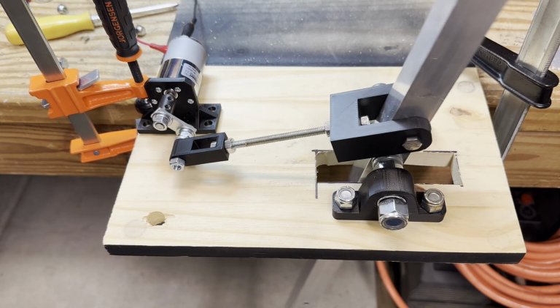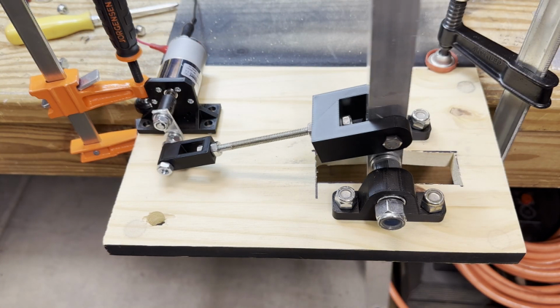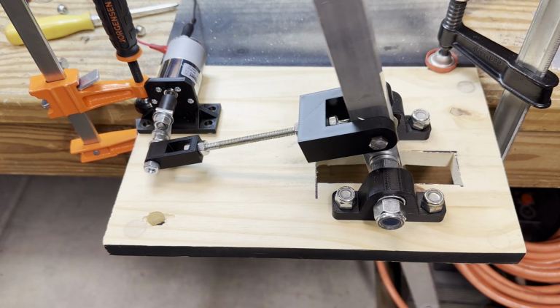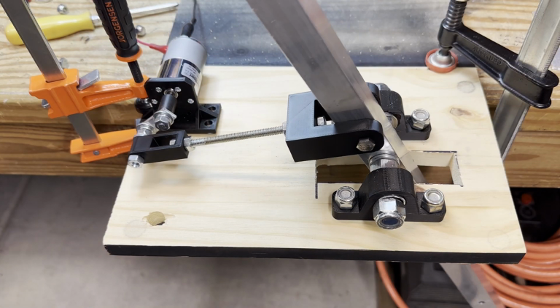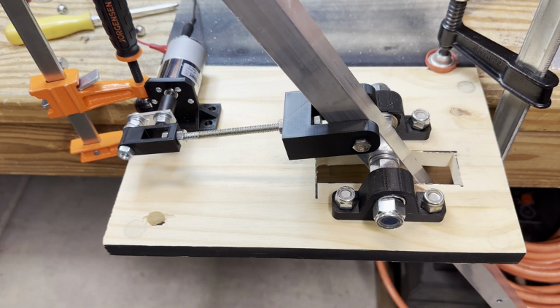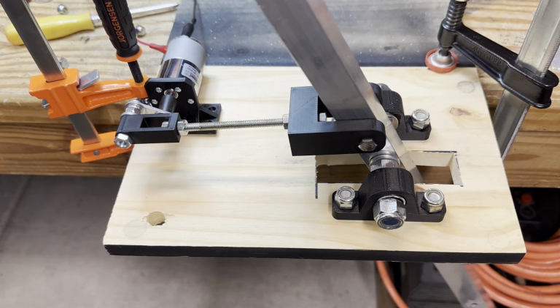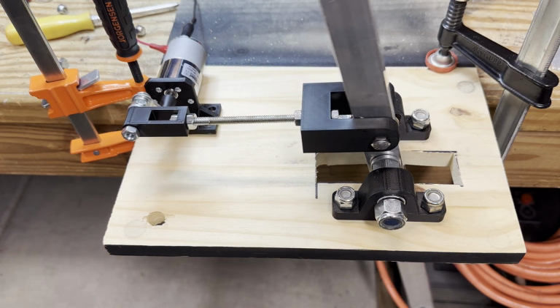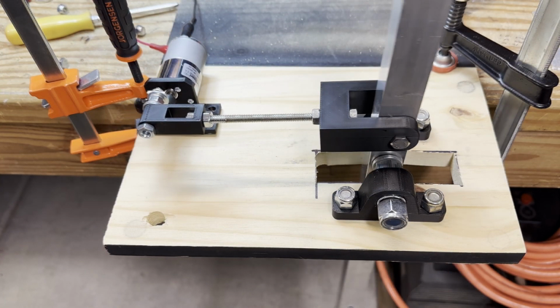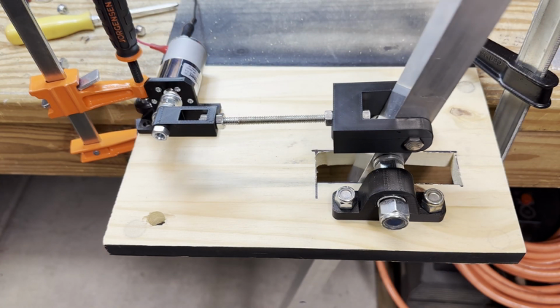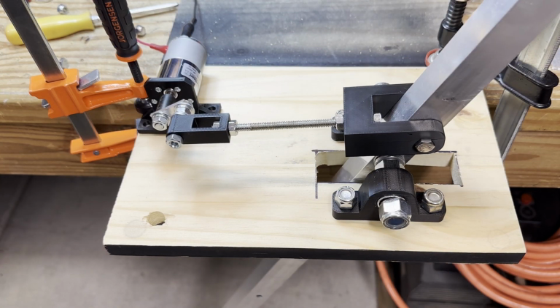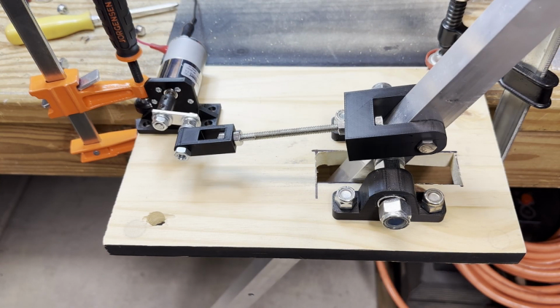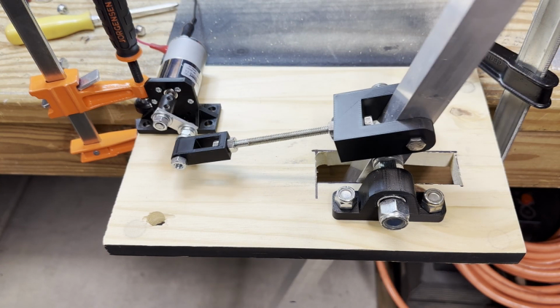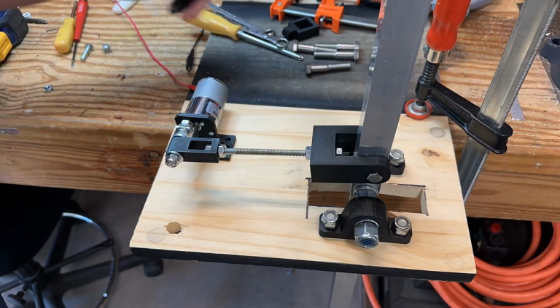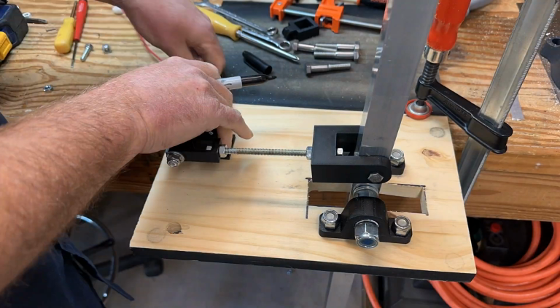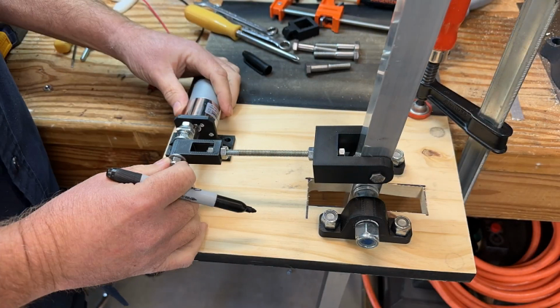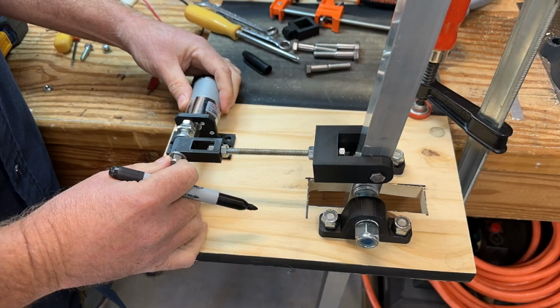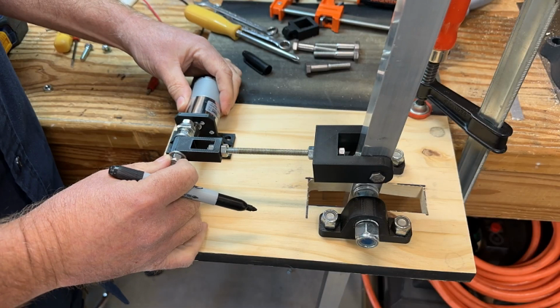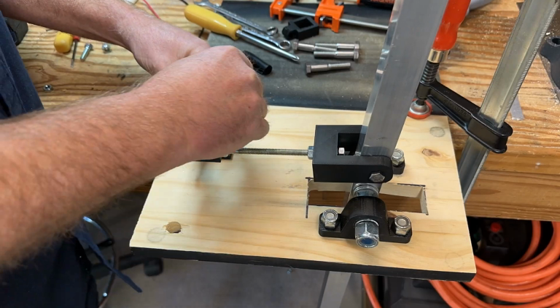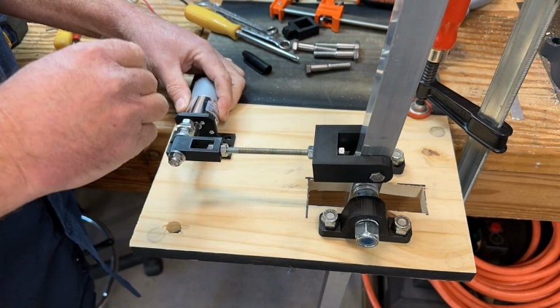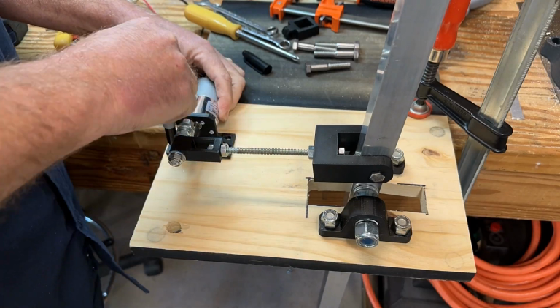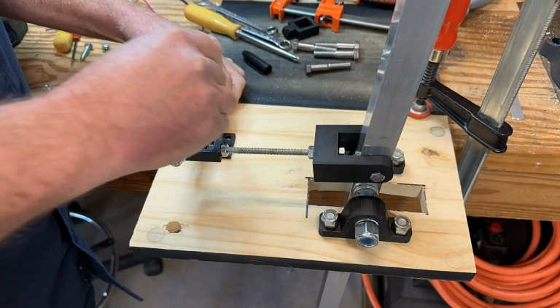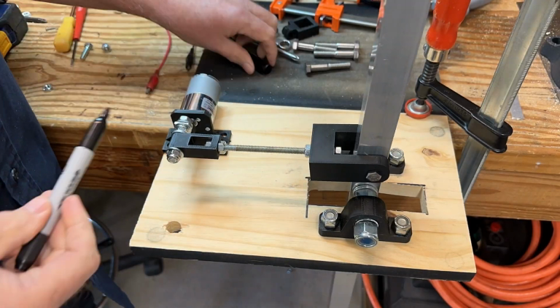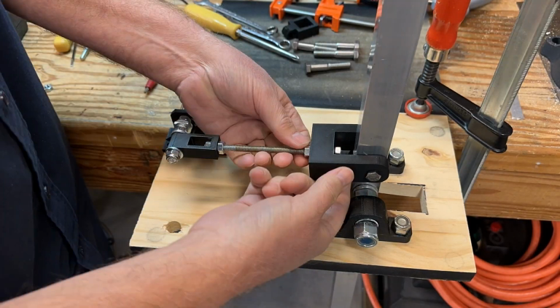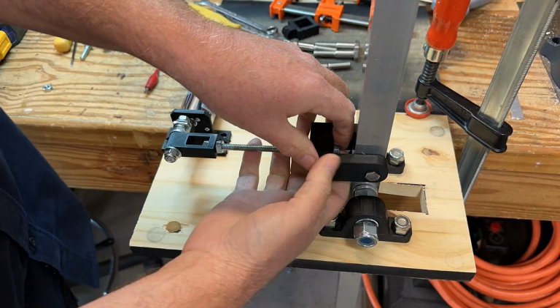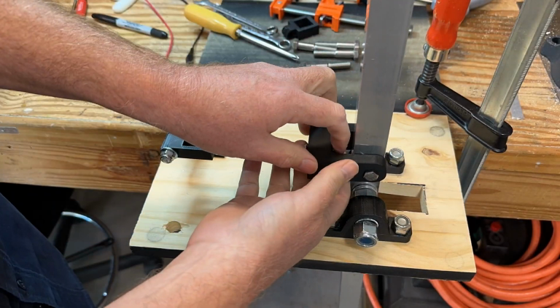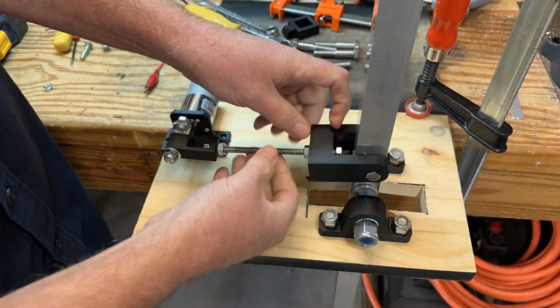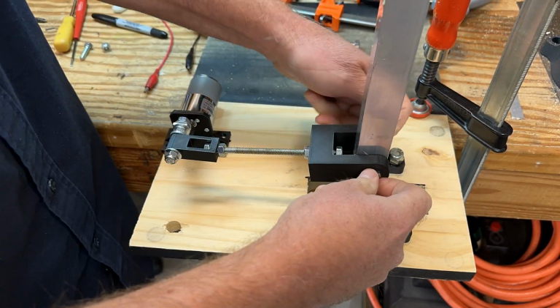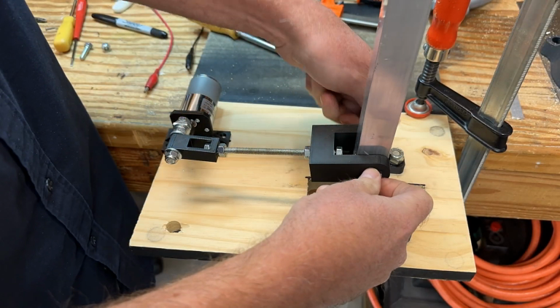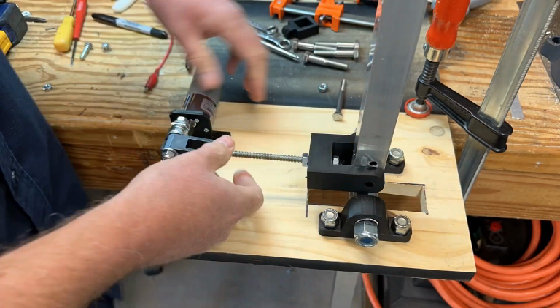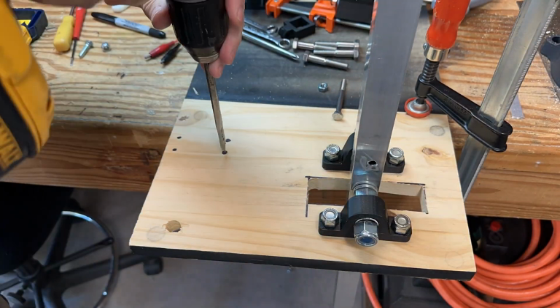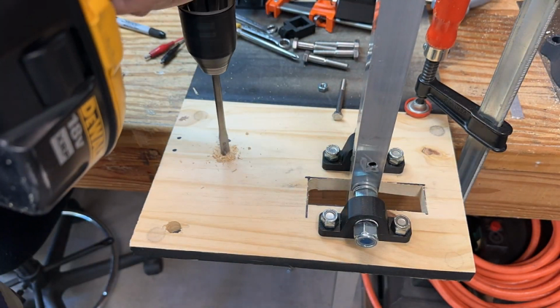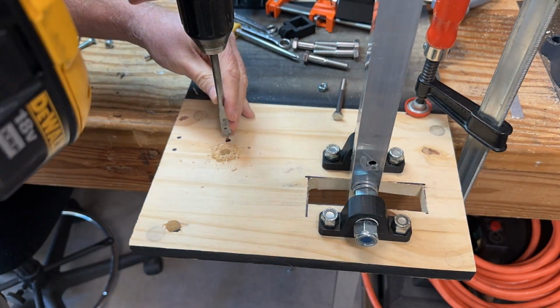Note that the motor was secured to the platform using a clamp. After the successful test, holes were marked and drilled to mount the motor to the platform with bolts.